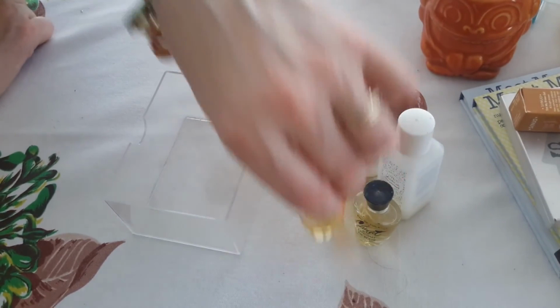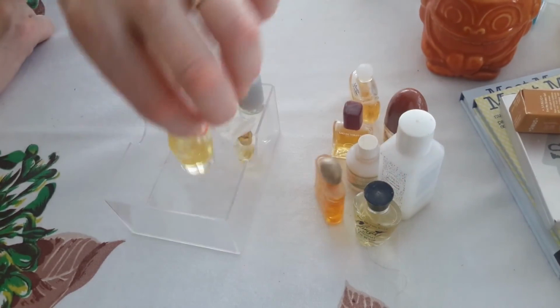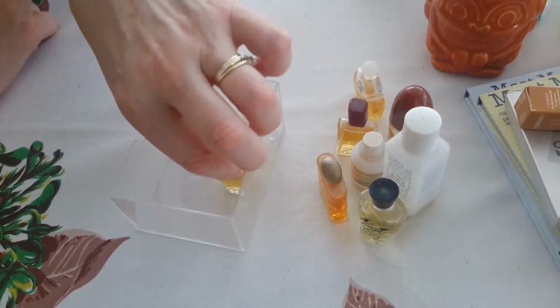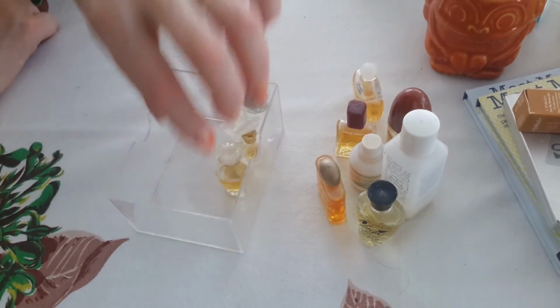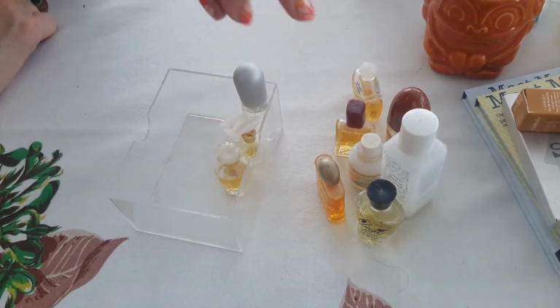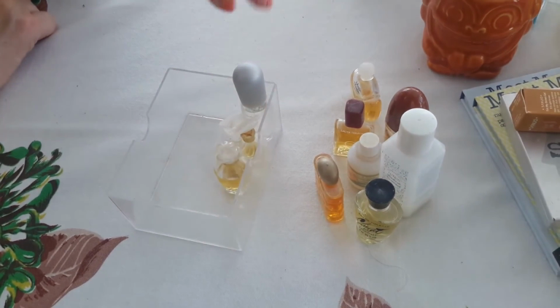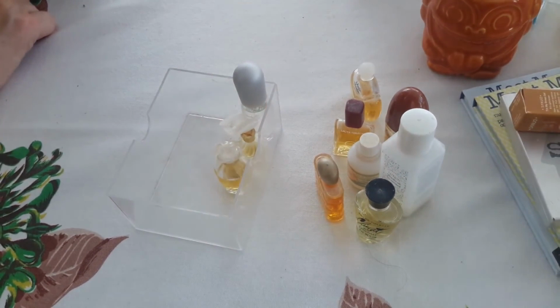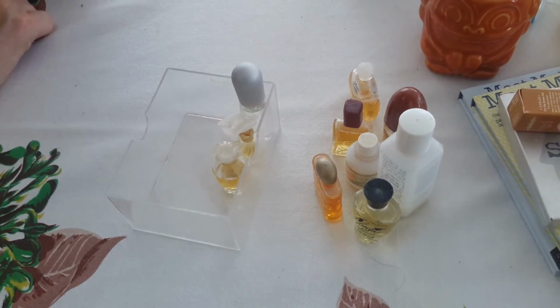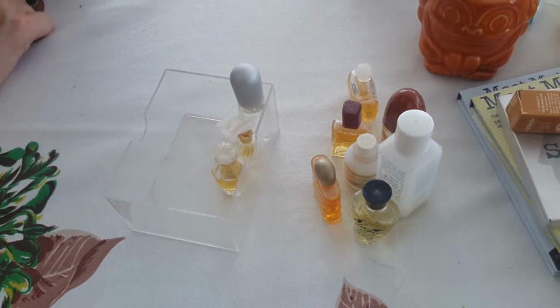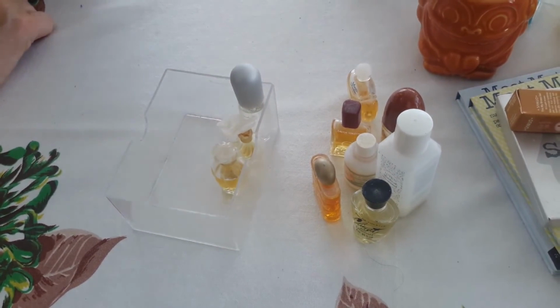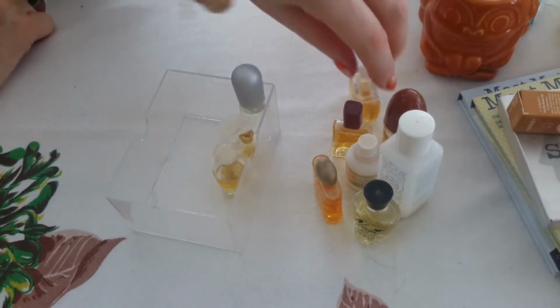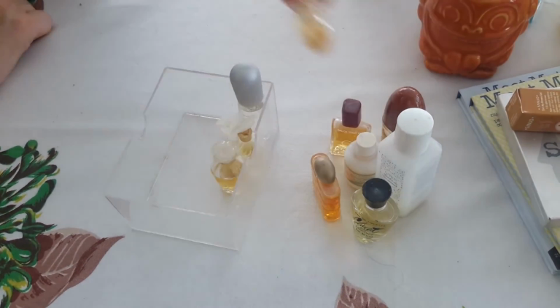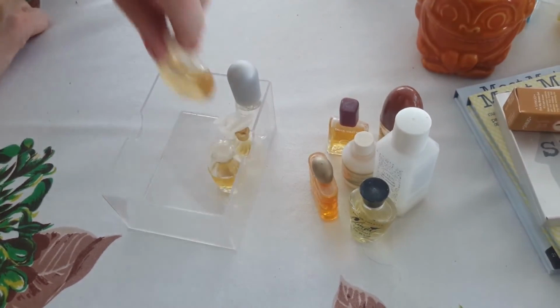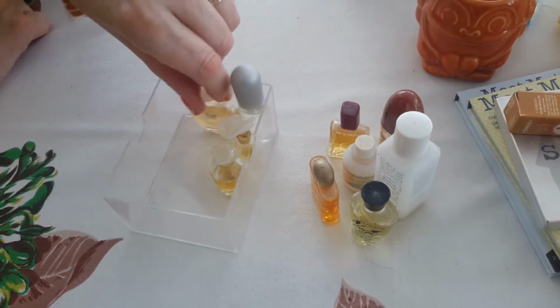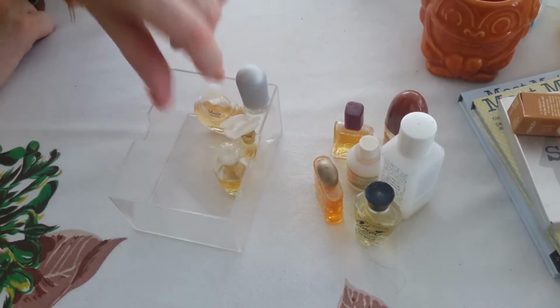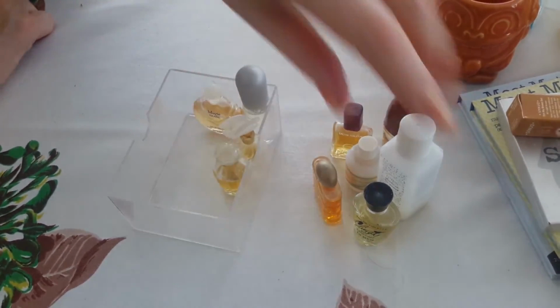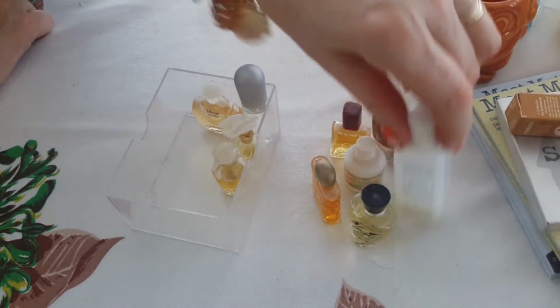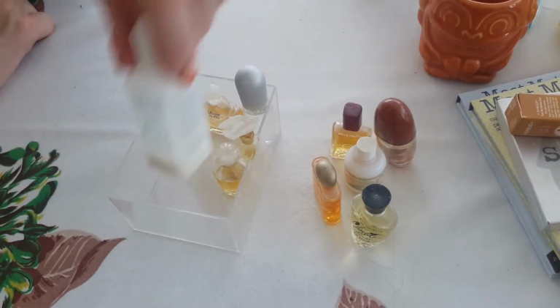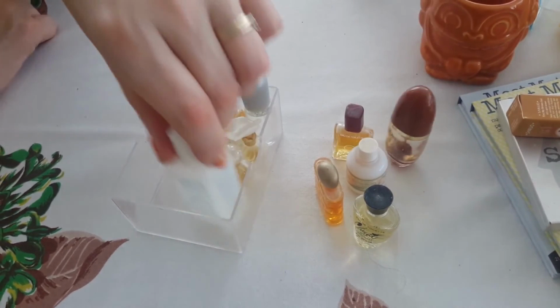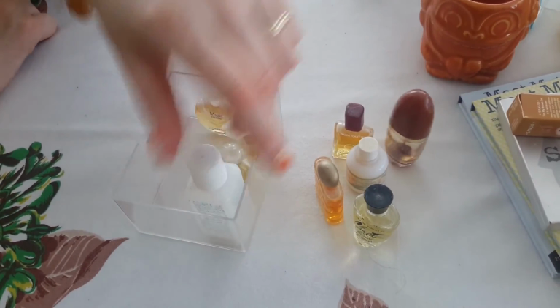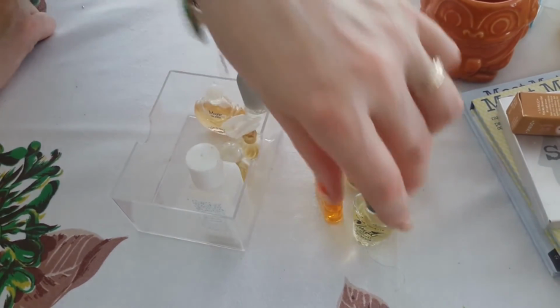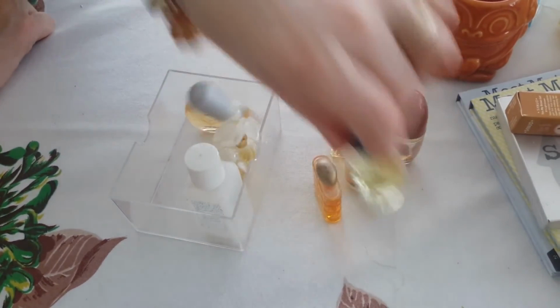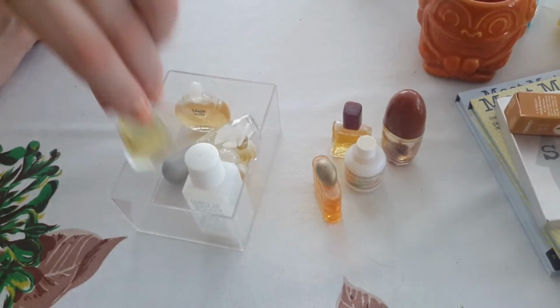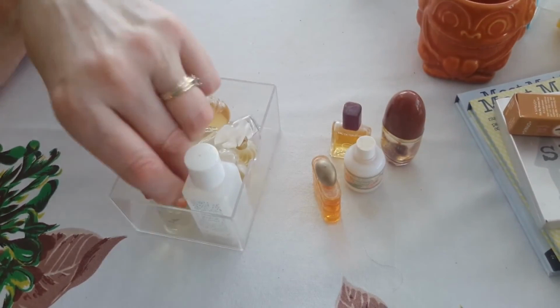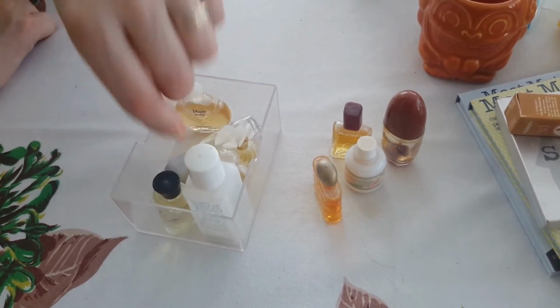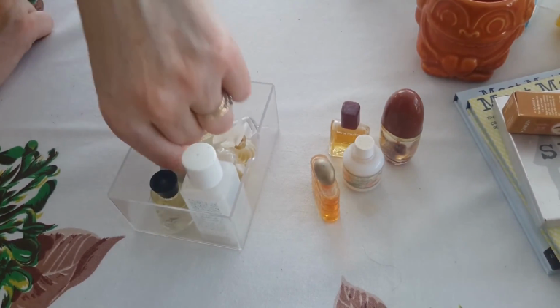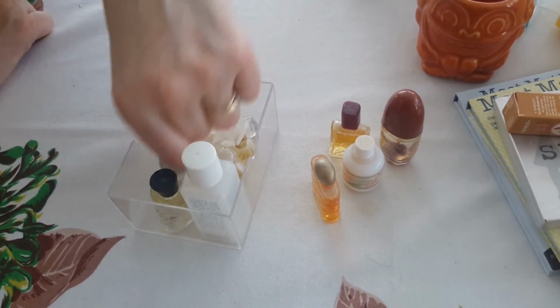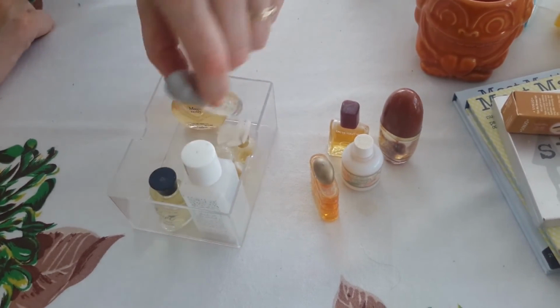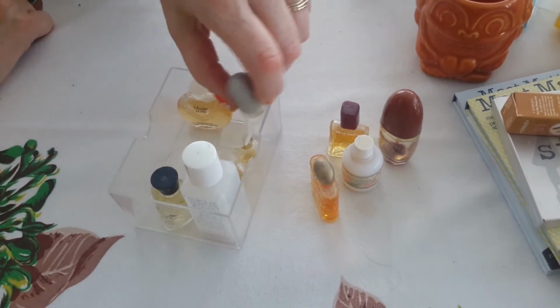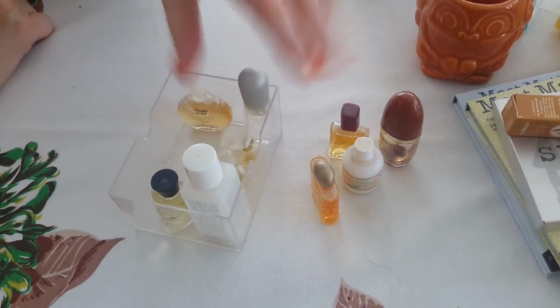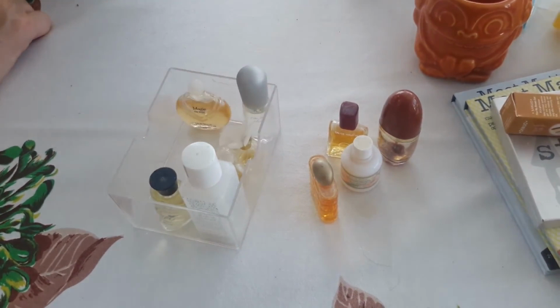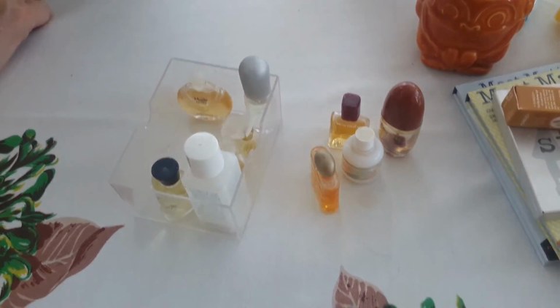So anyway, that's my quick haul for today. It's hot here. Hope it's not too hot where you are. Bye-bye.